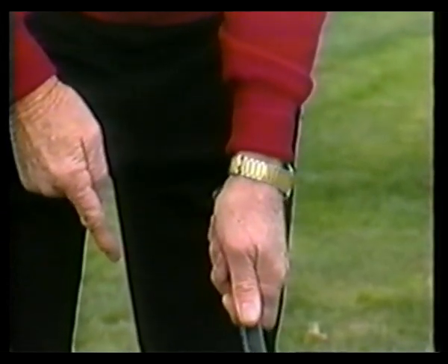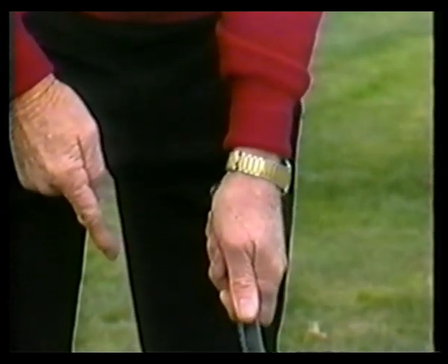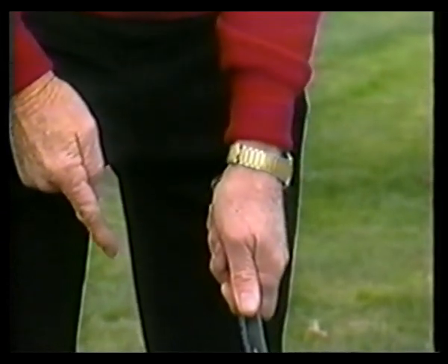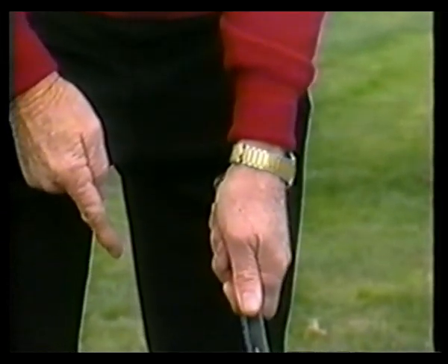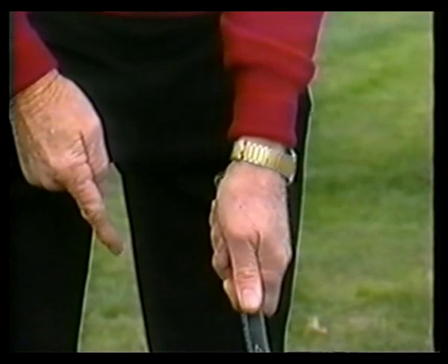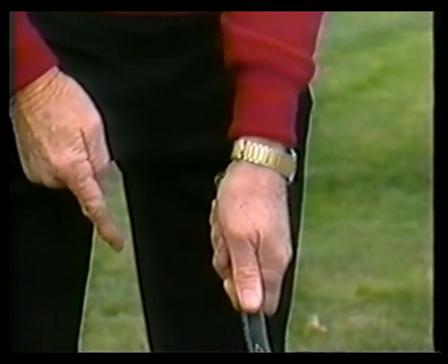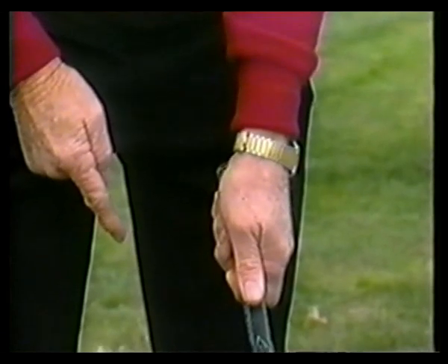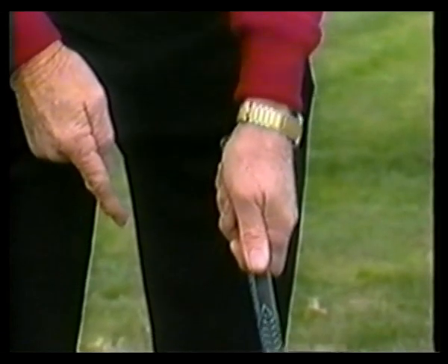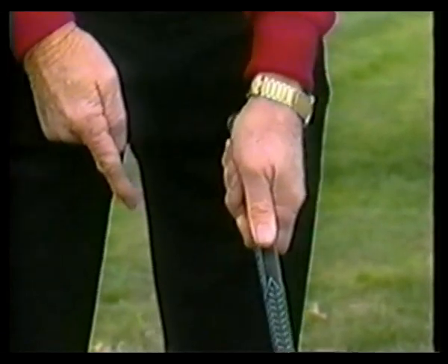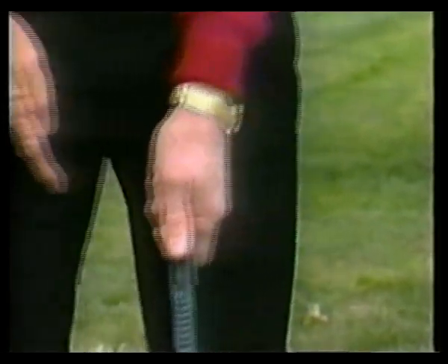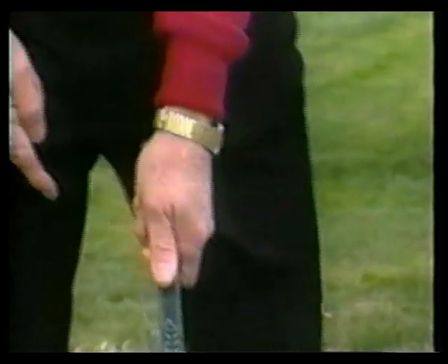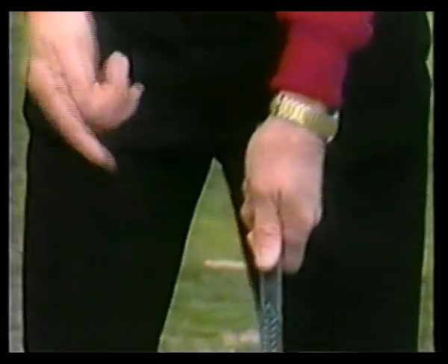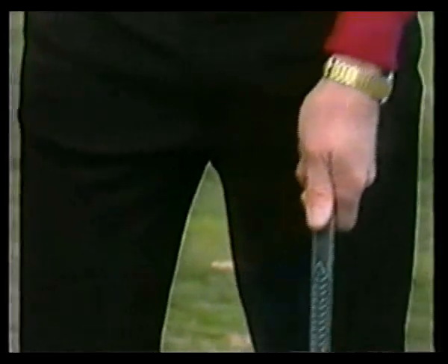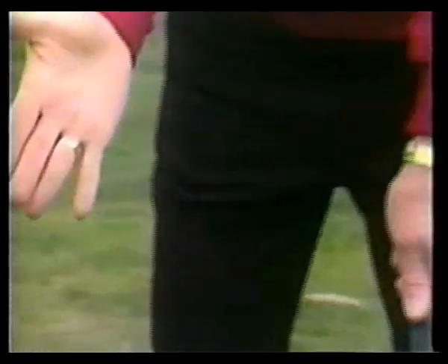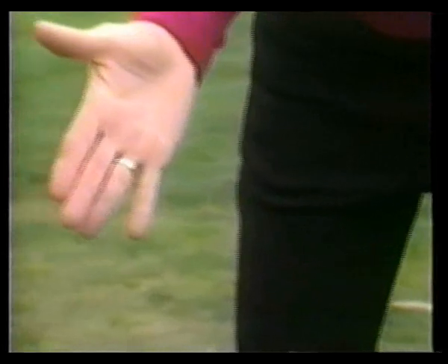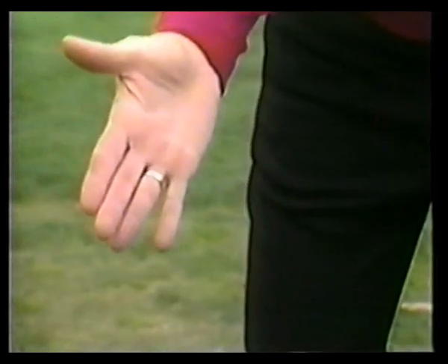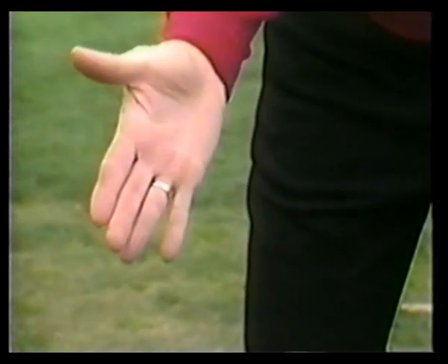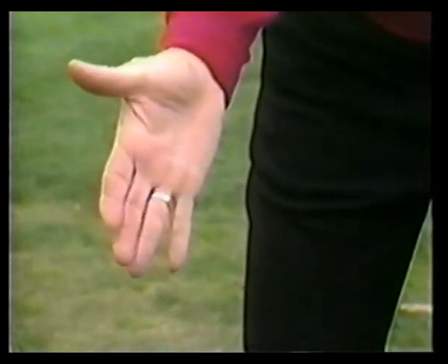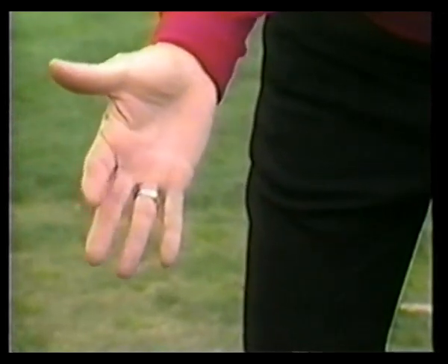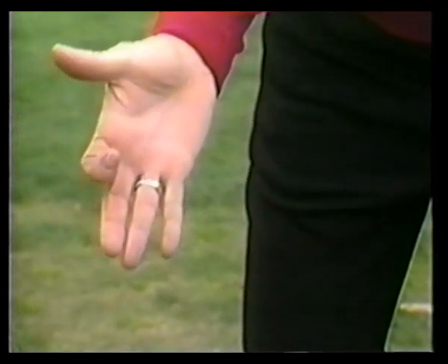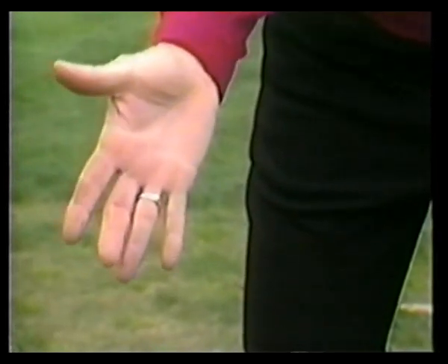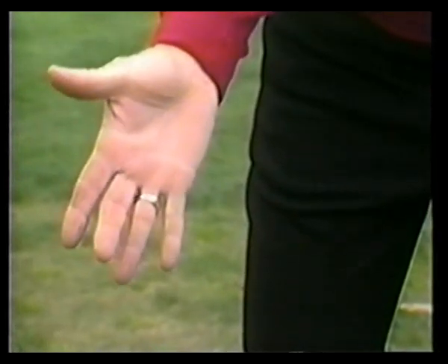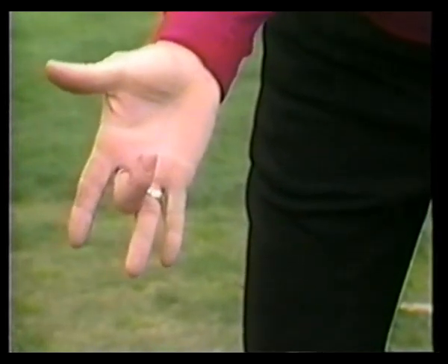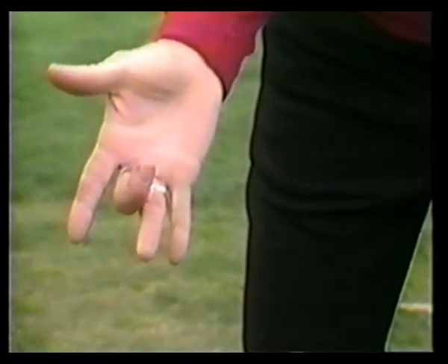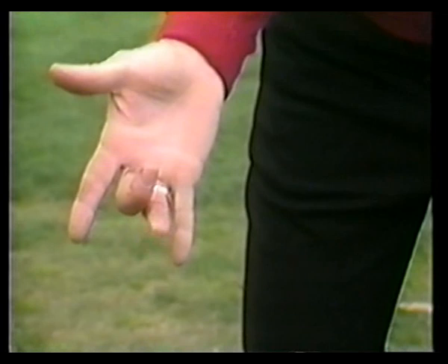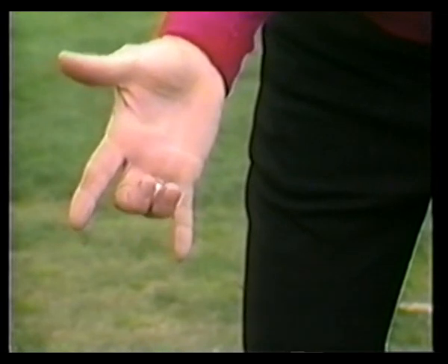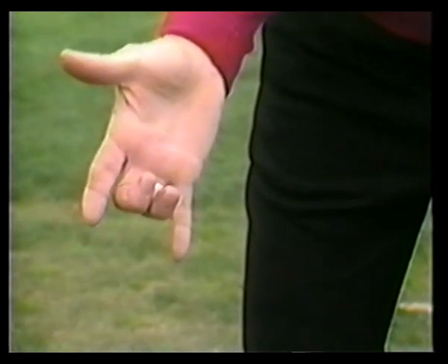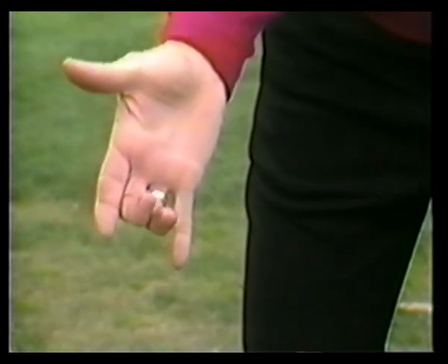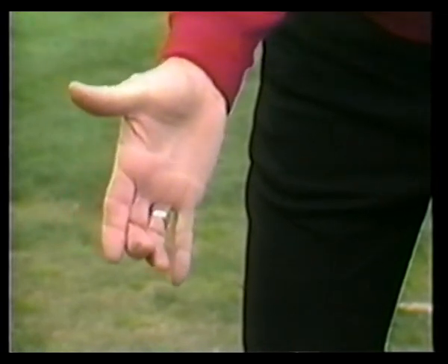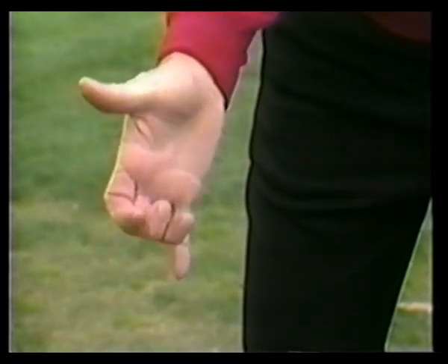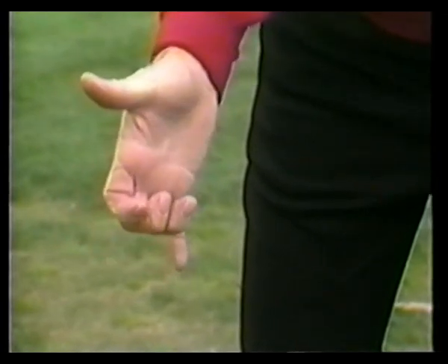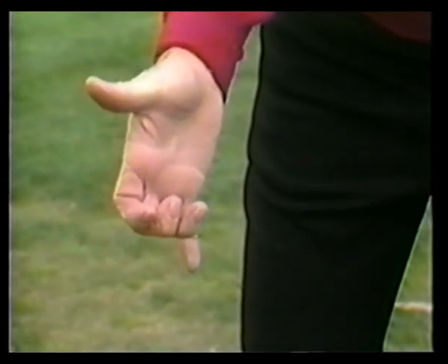That's the way you put the left hand on the club. Now, to put the right hand on the club, fold the index, the middle, and the third finger of the right hand into position.